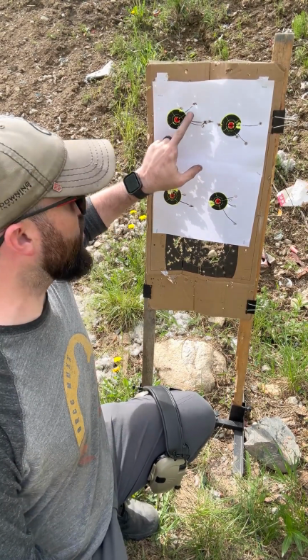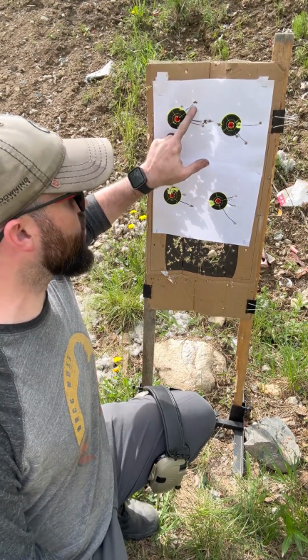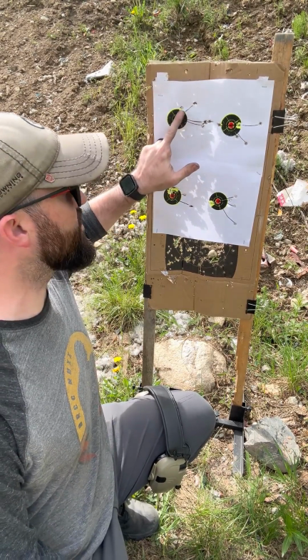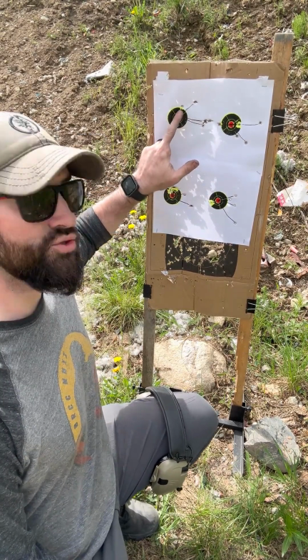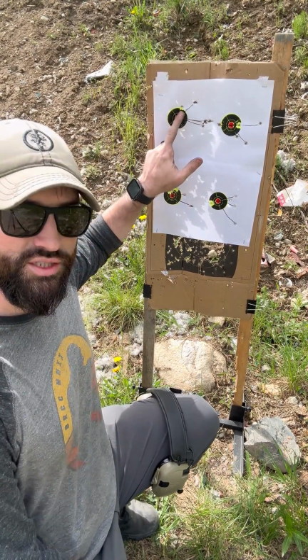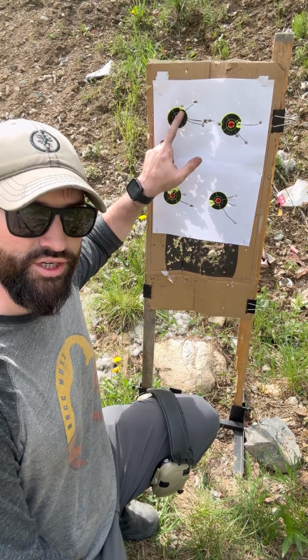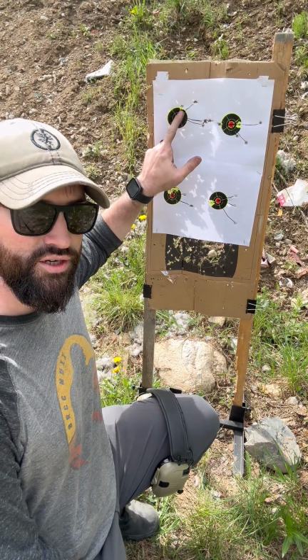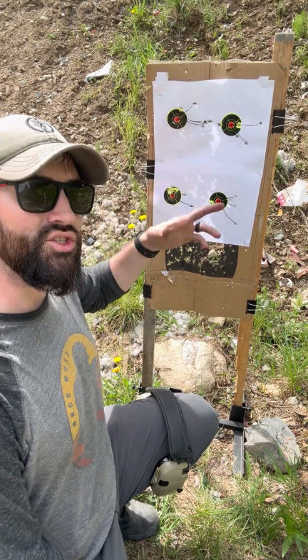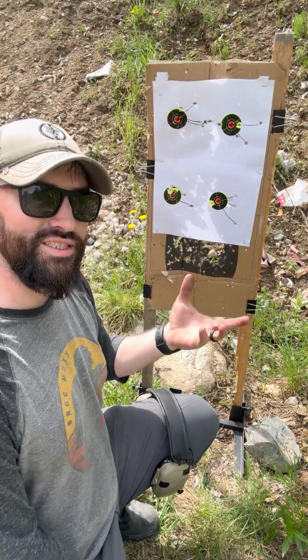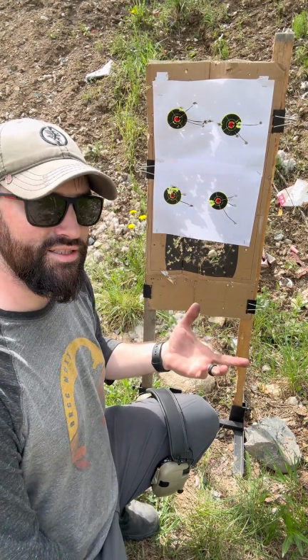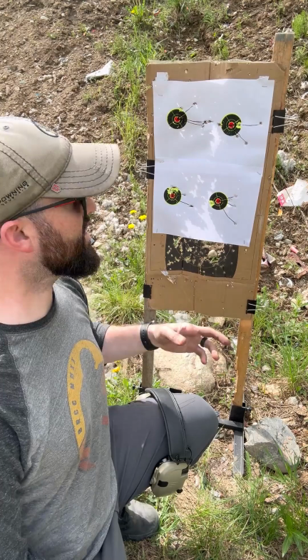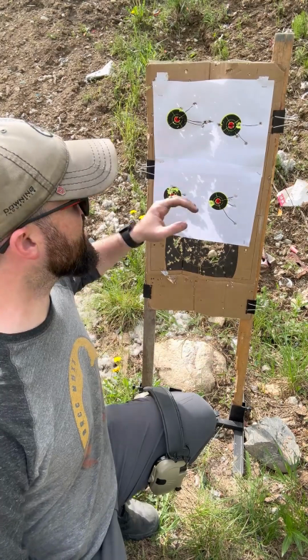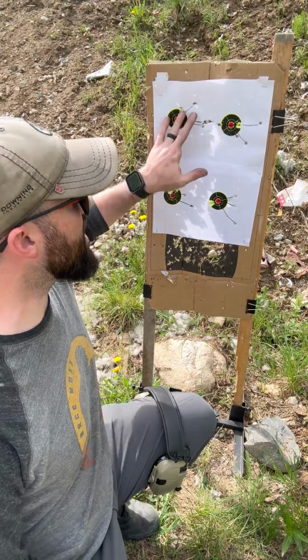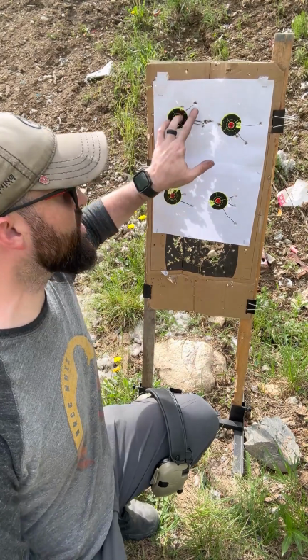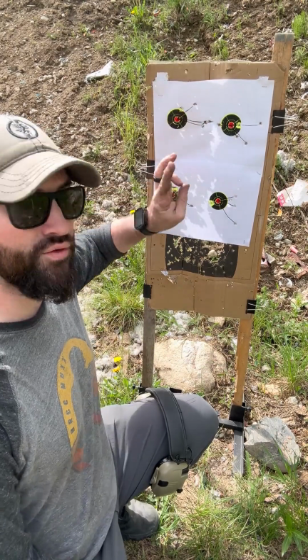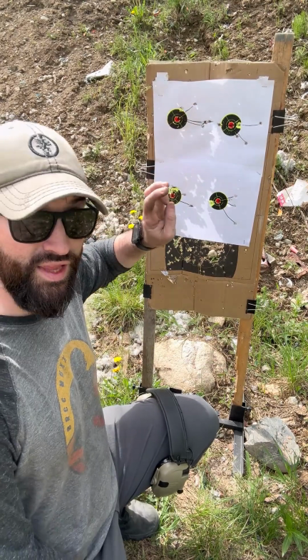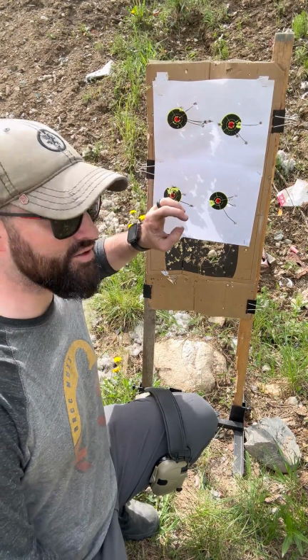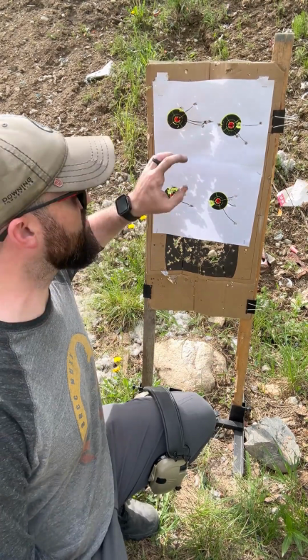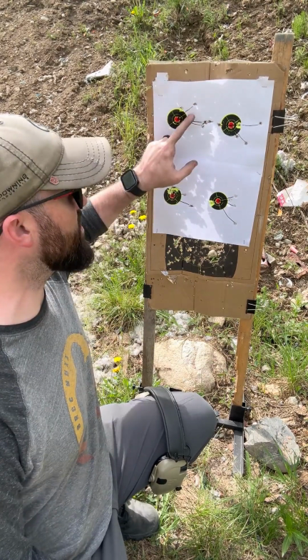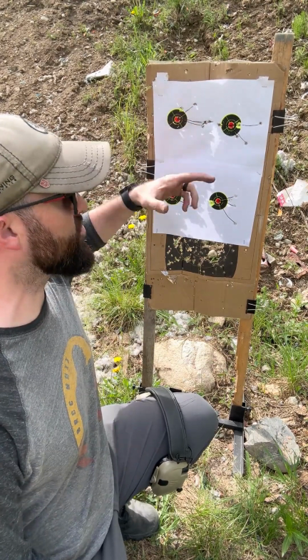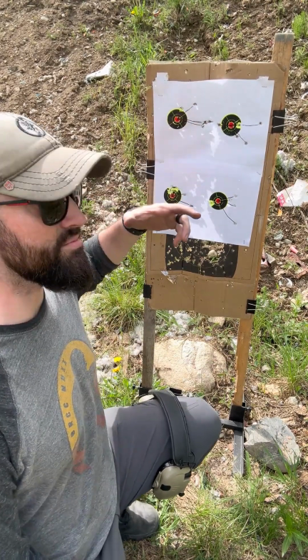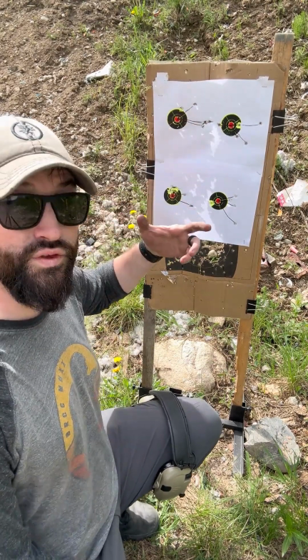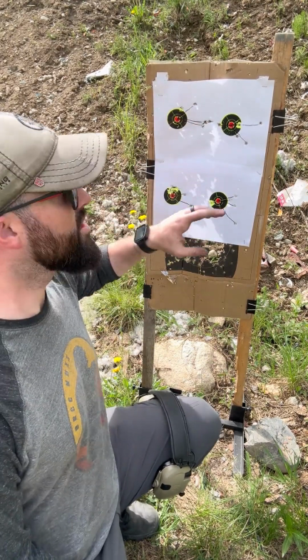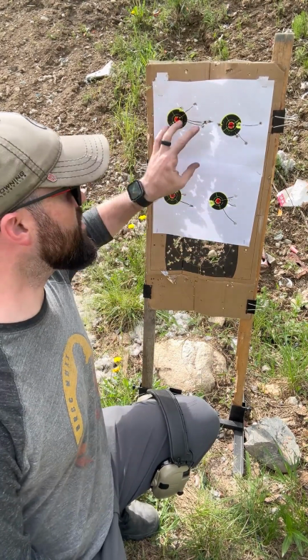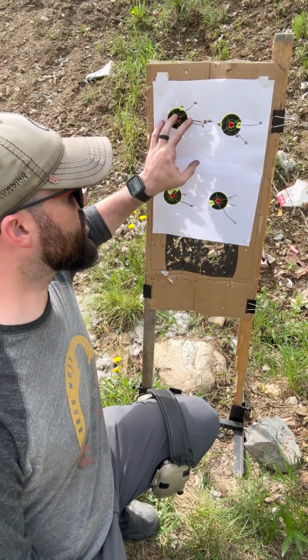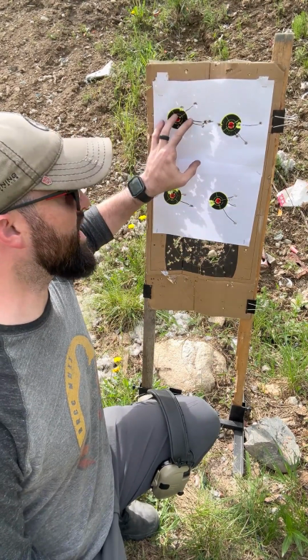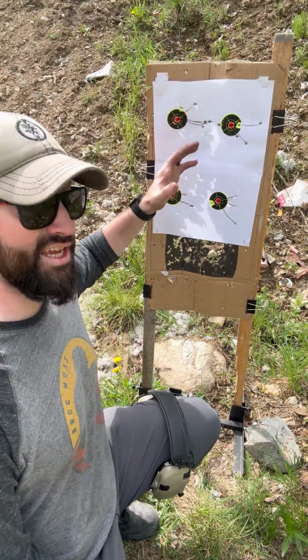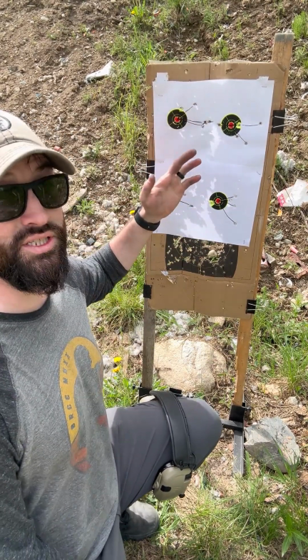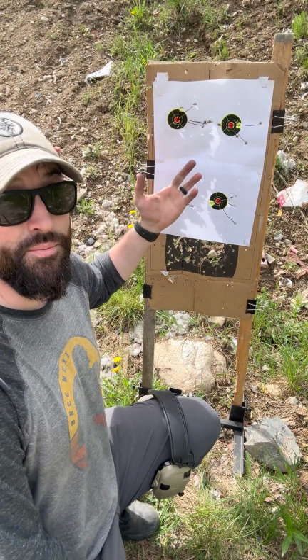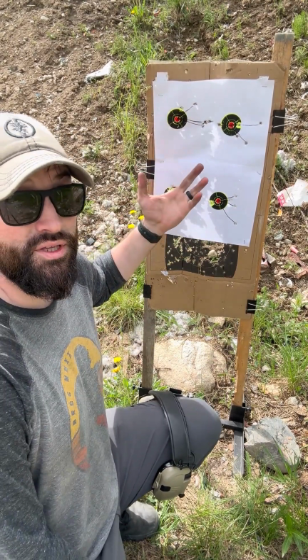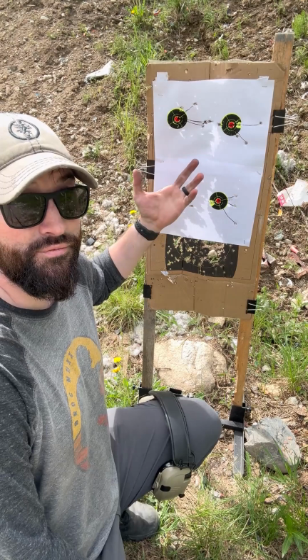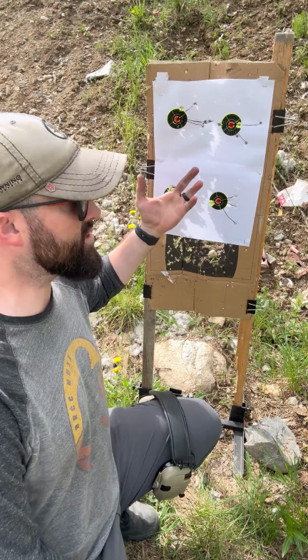However, we have these two shots over here. That can tell us things — maybe these are flyers, maybe these are me moving, maybe this is just the accuracy capability of the pistol.